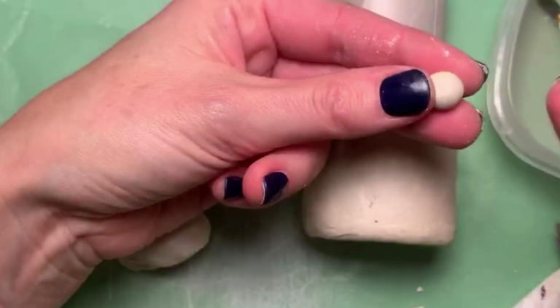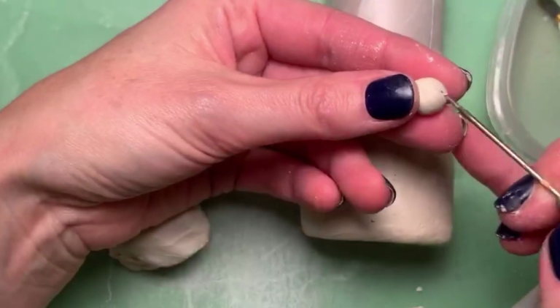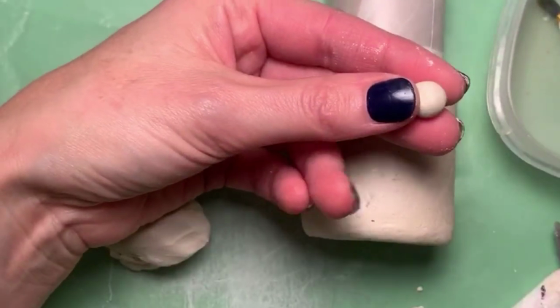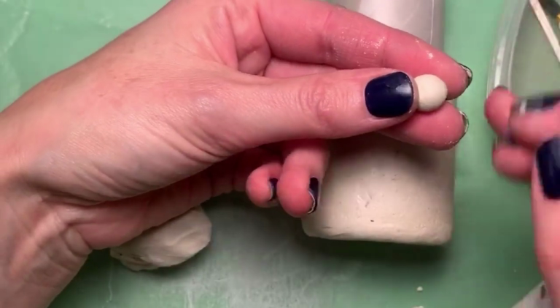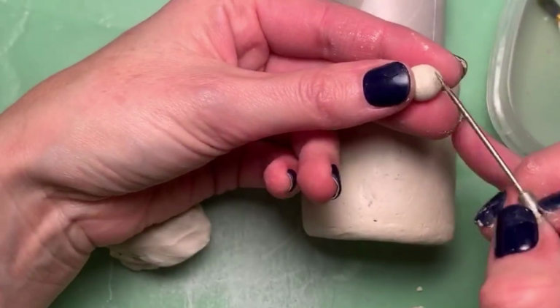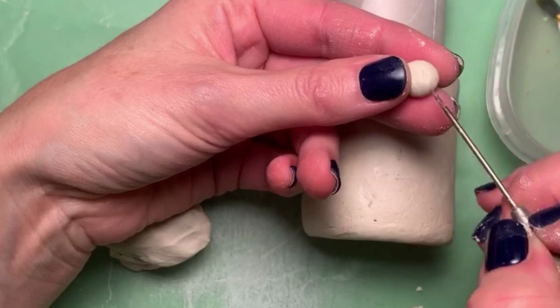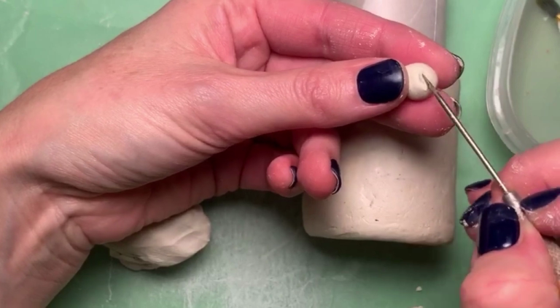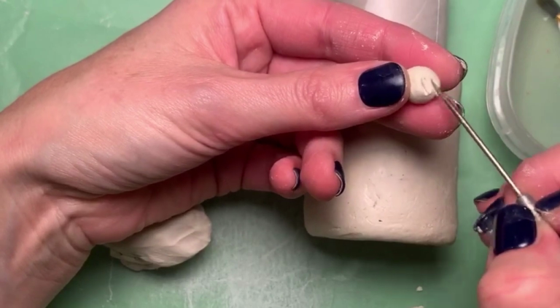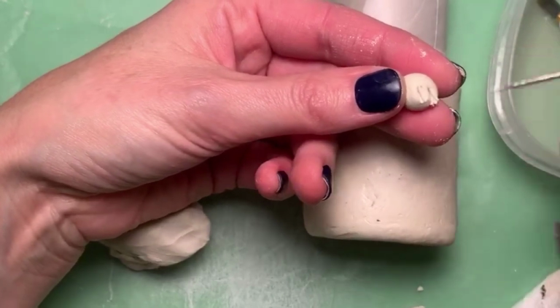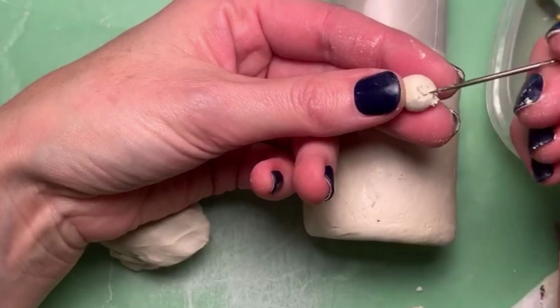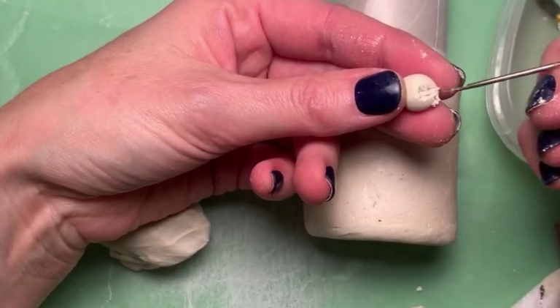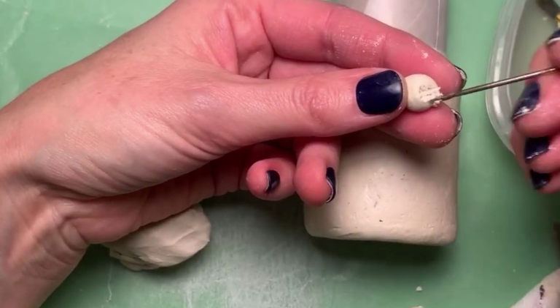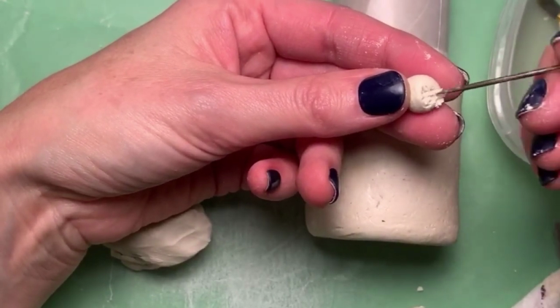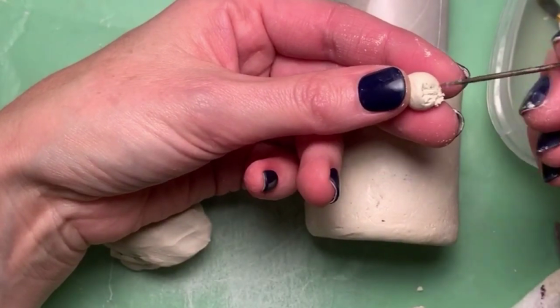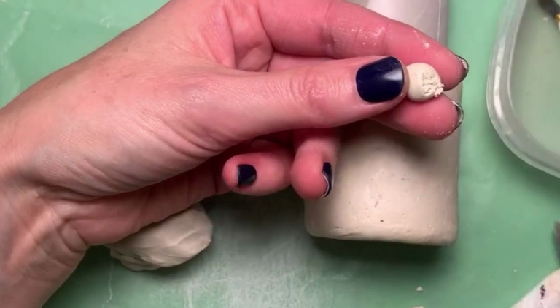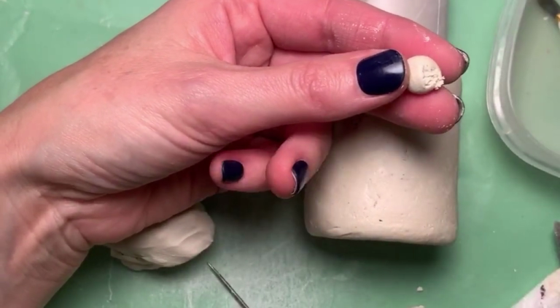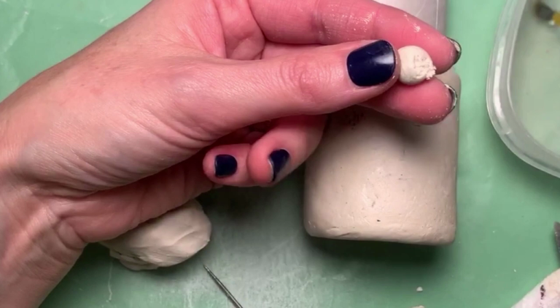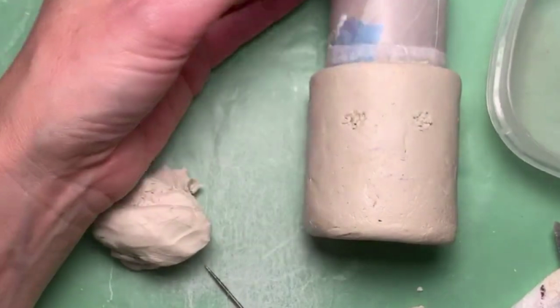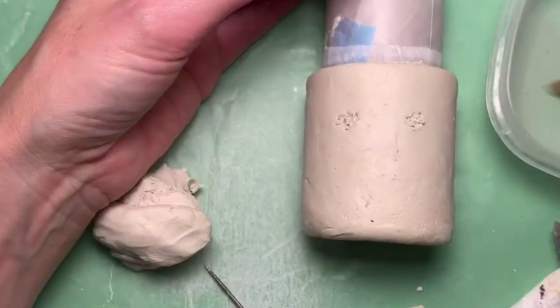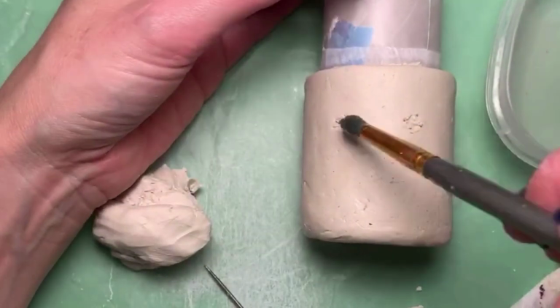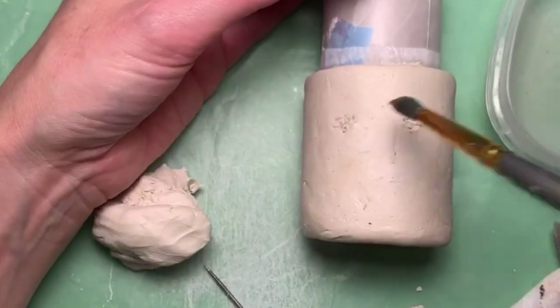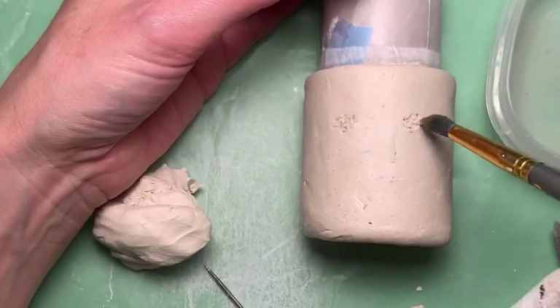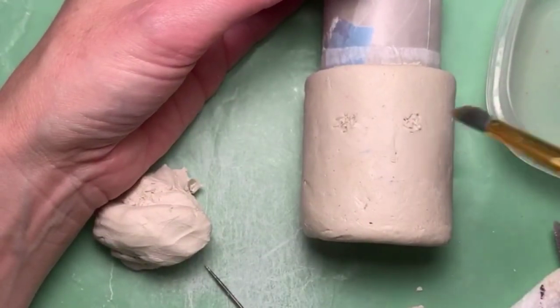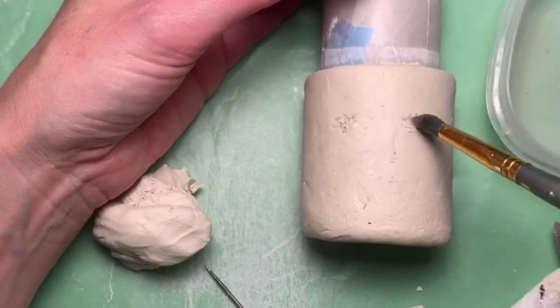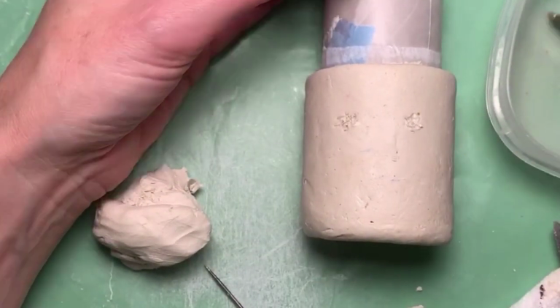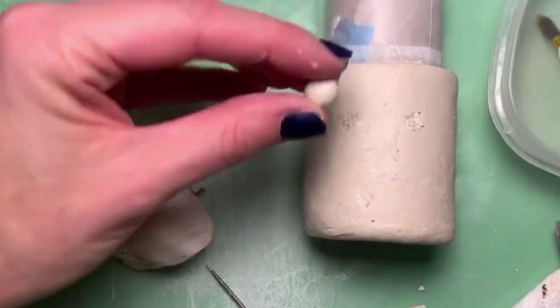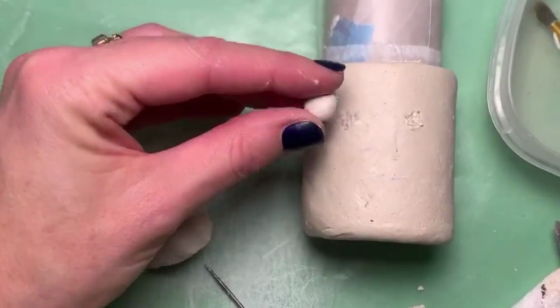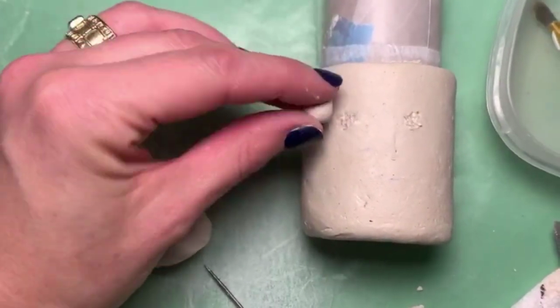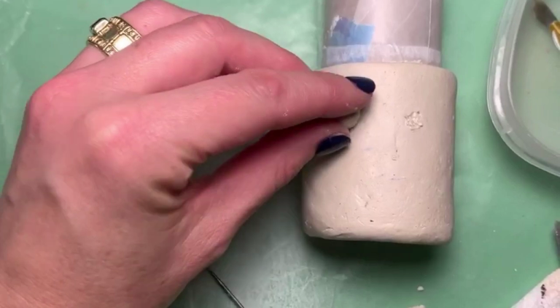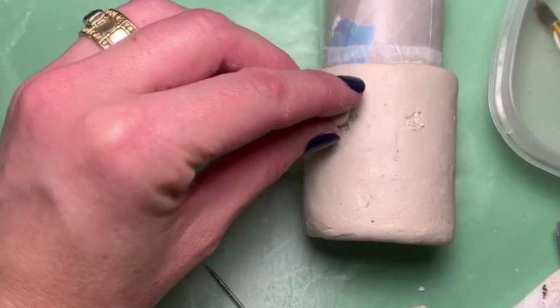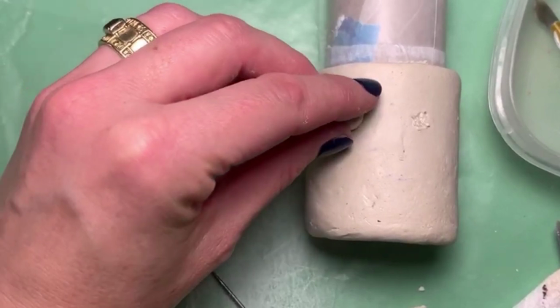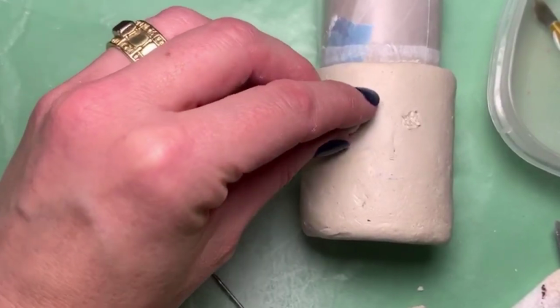With the brush and water, I'm going to put a drop of water there — you don't want a whole lot because then it gets slimy. Then I'm going to press the pieces together and that's going to make them adhere together really well.